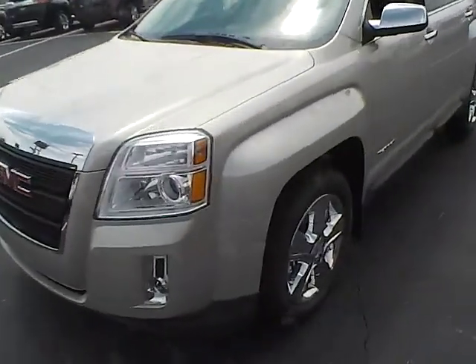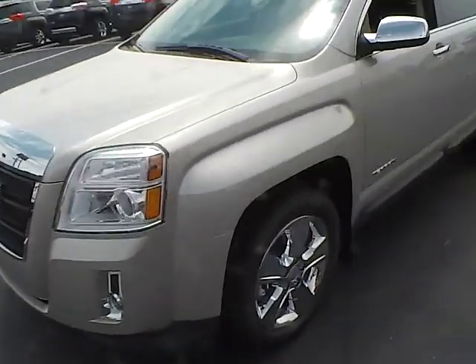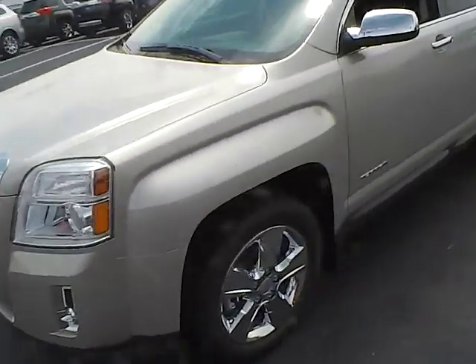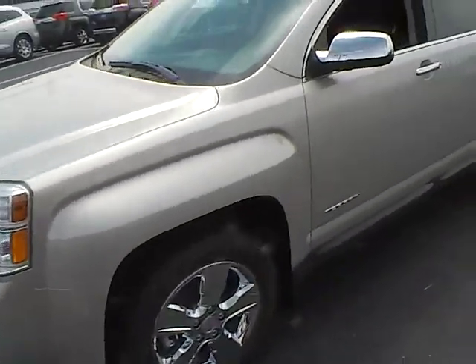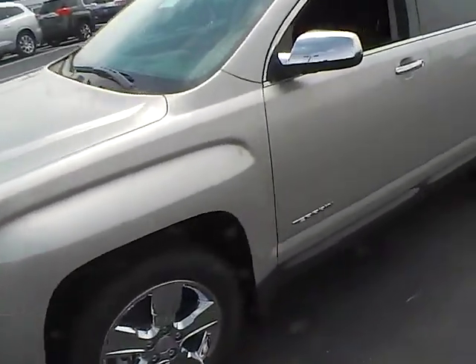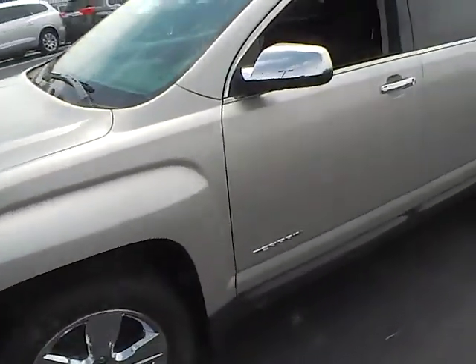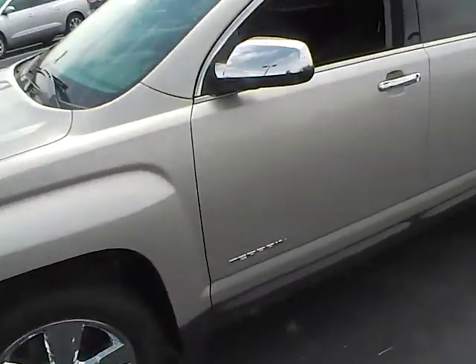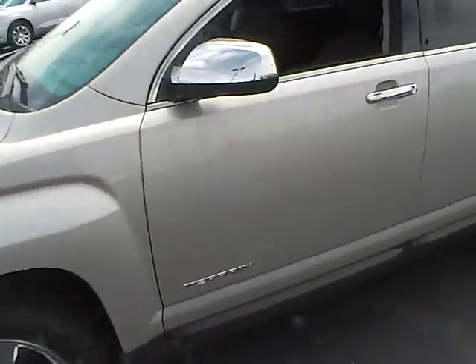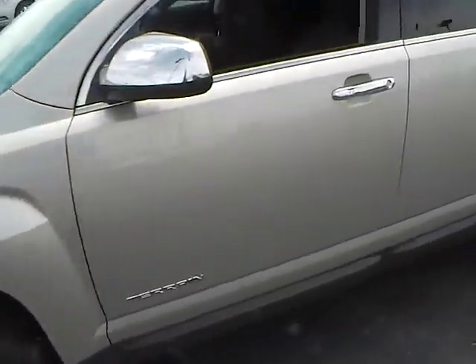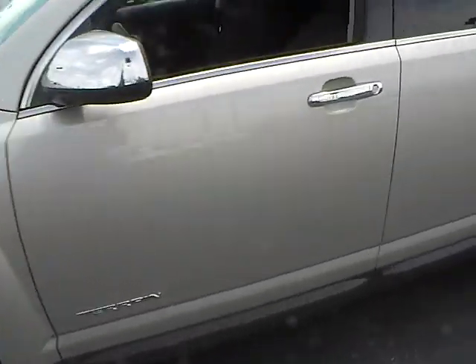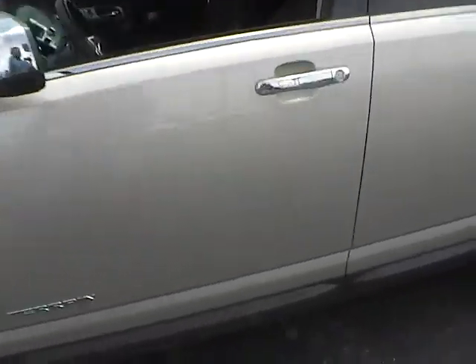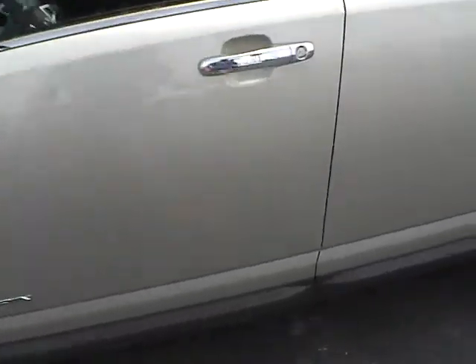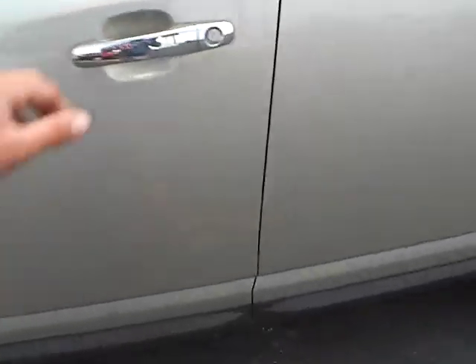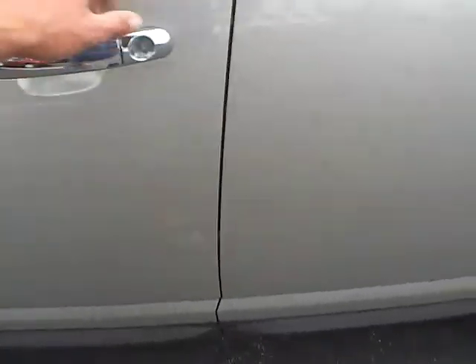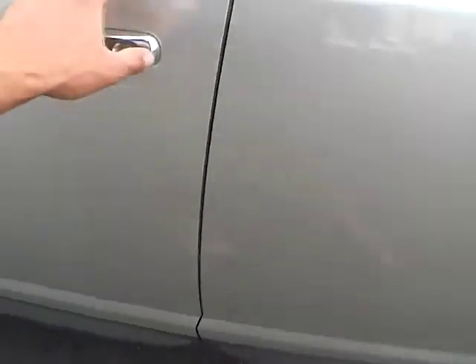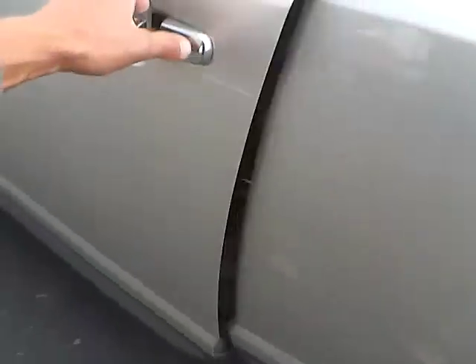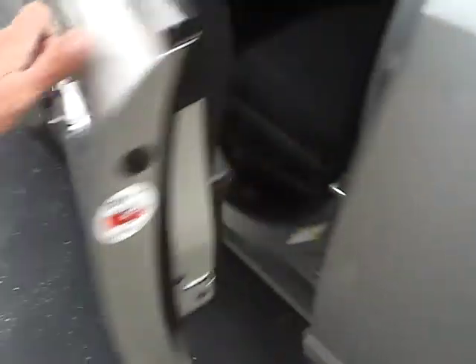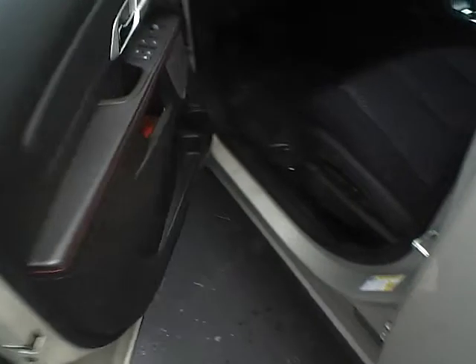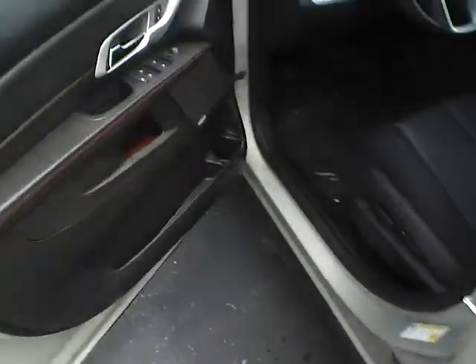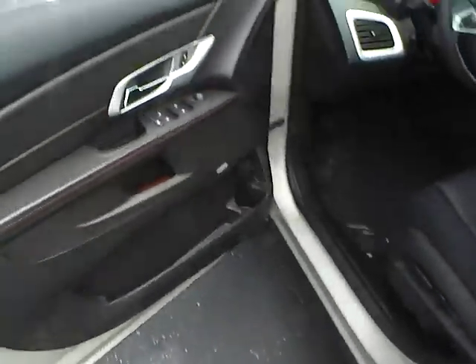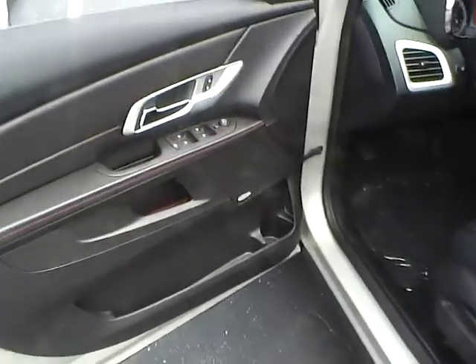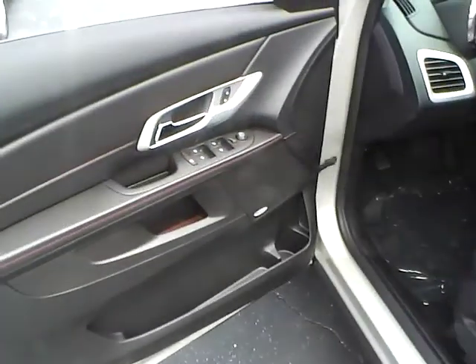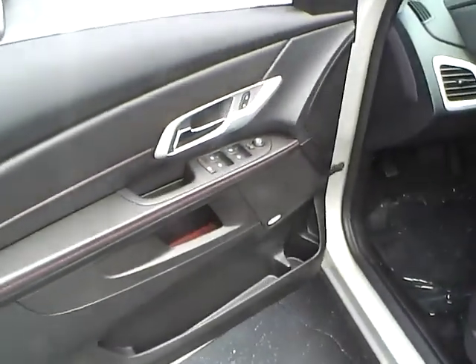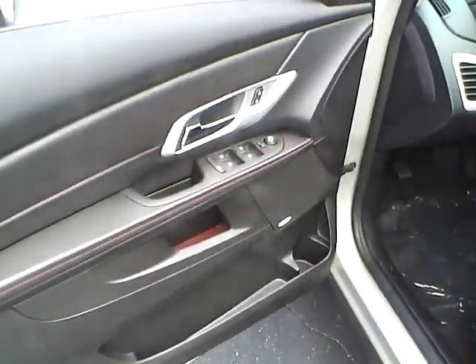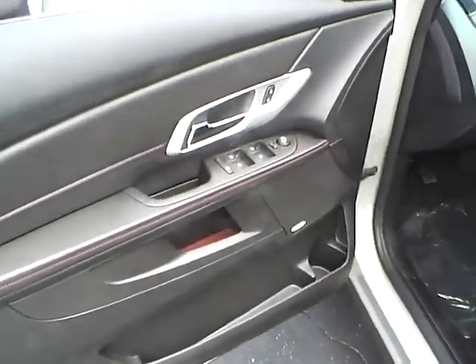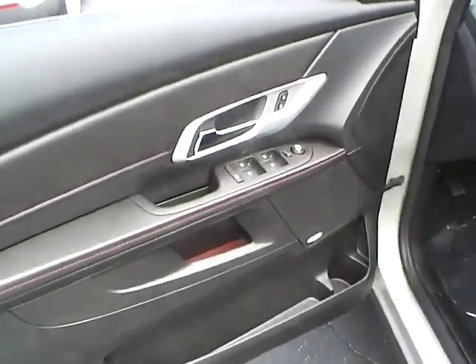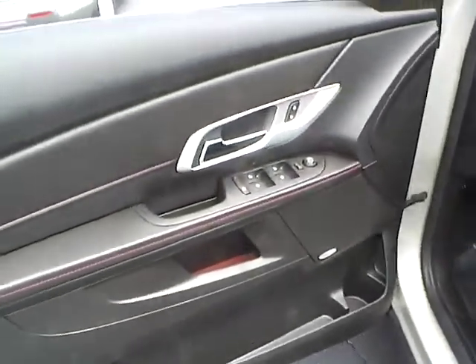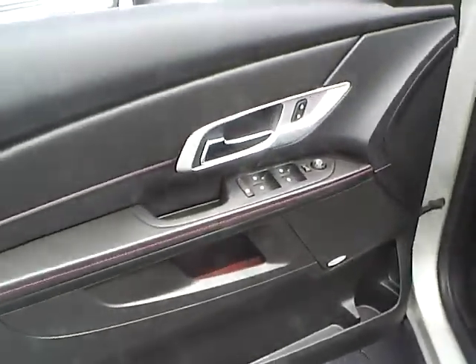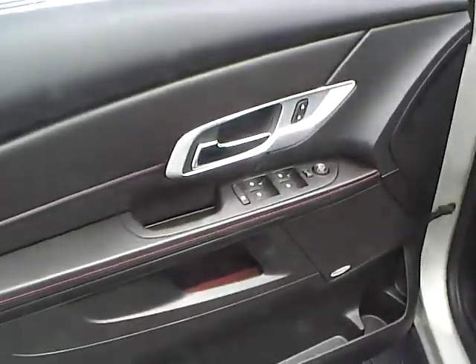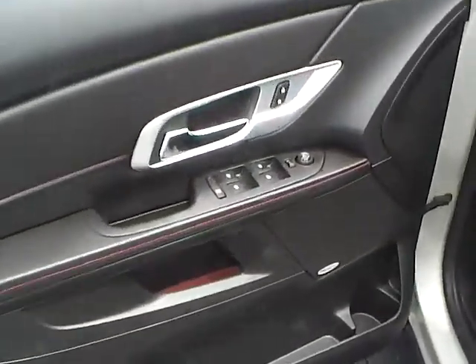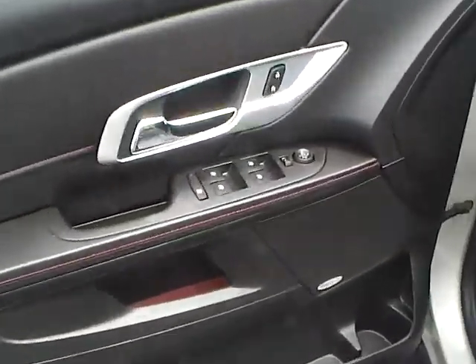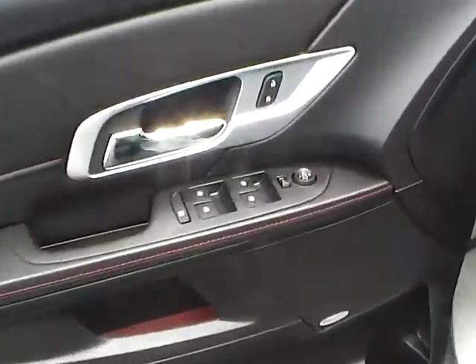The vehicle includes keyless entry, power locks and windows, as well as power heated mirrors.